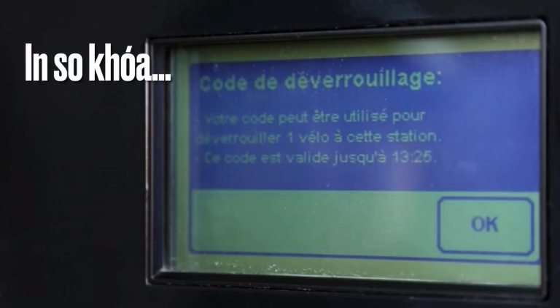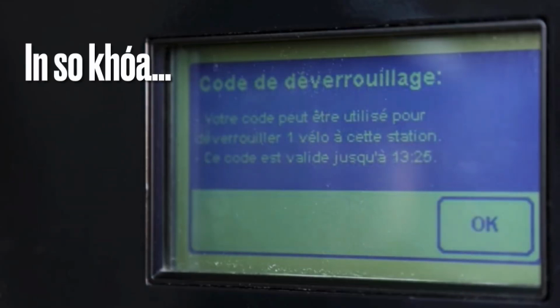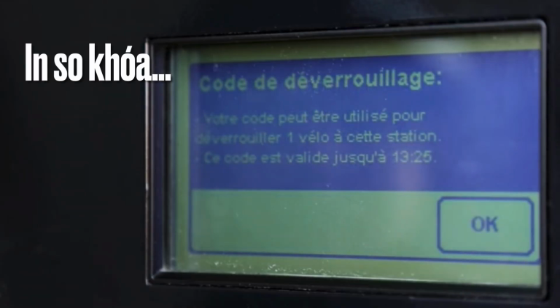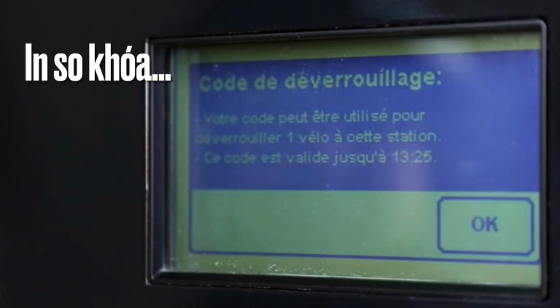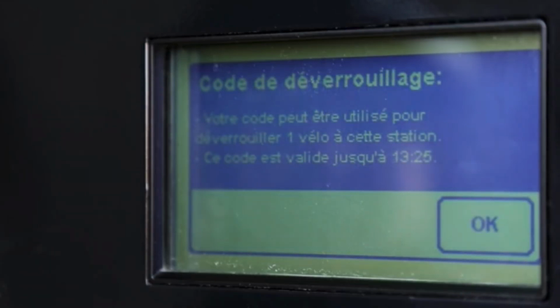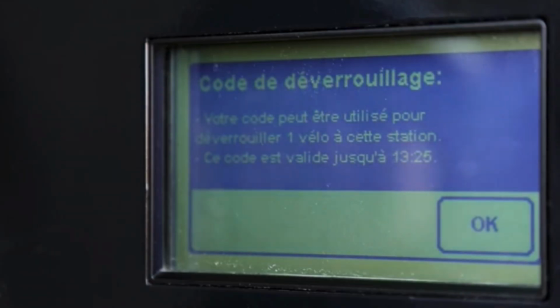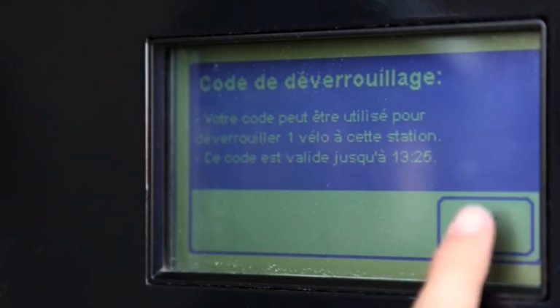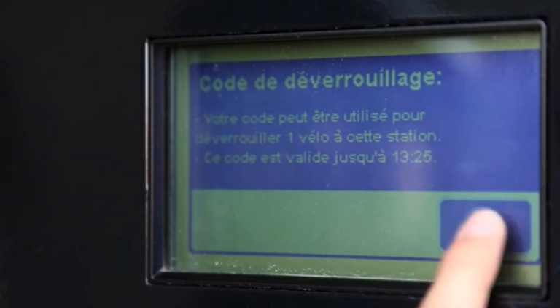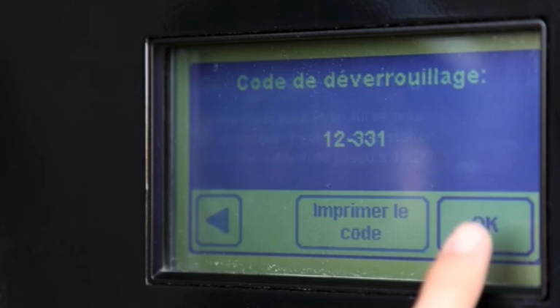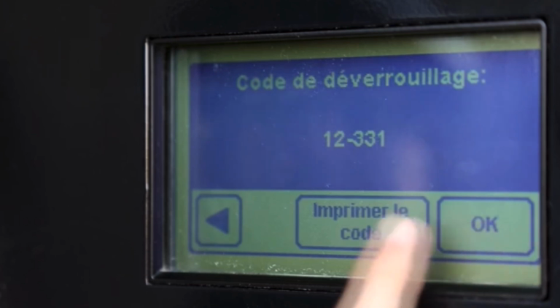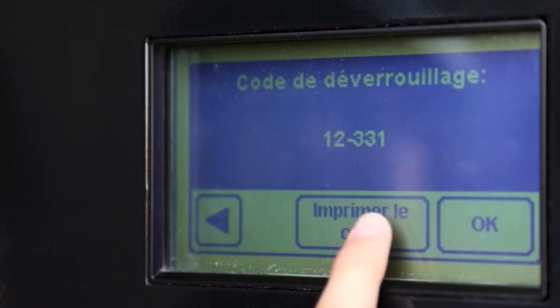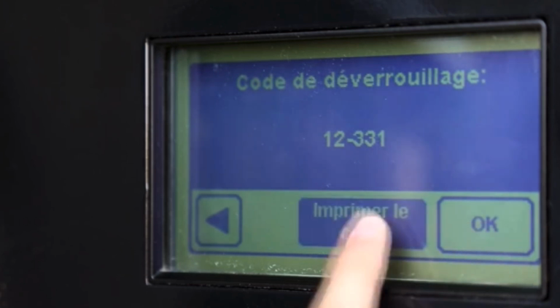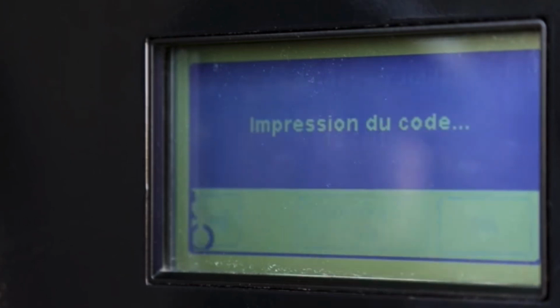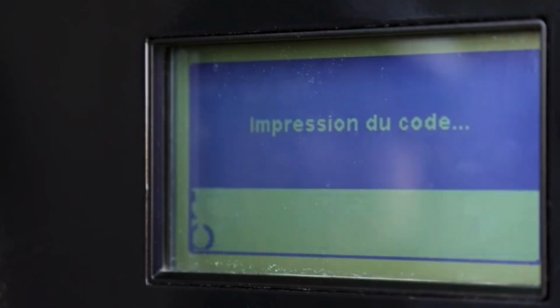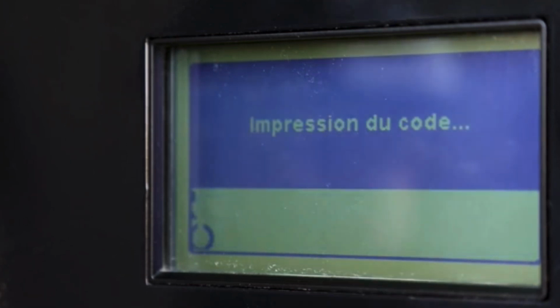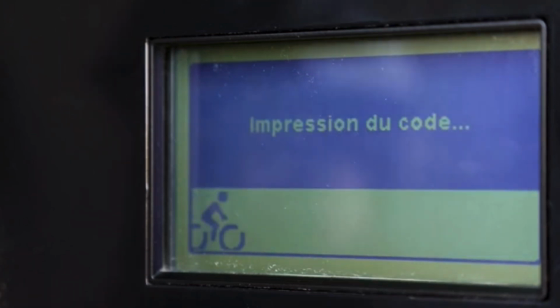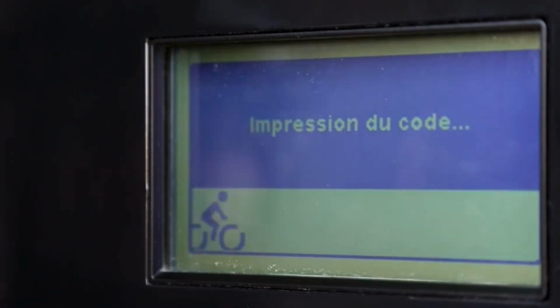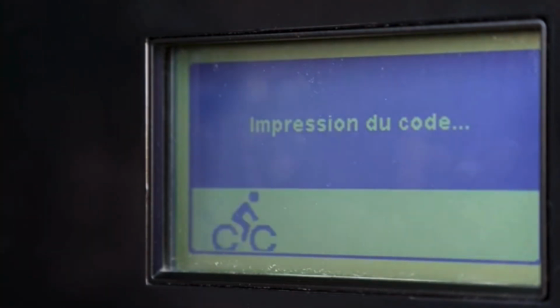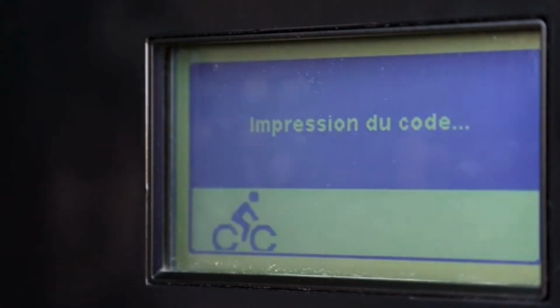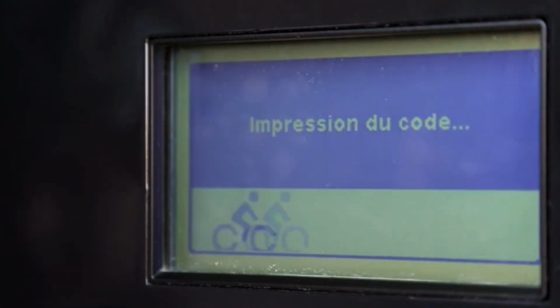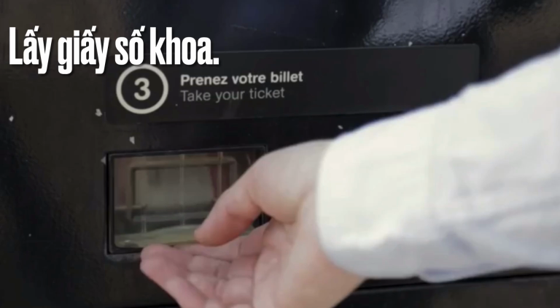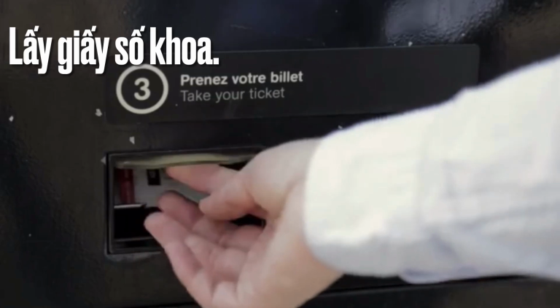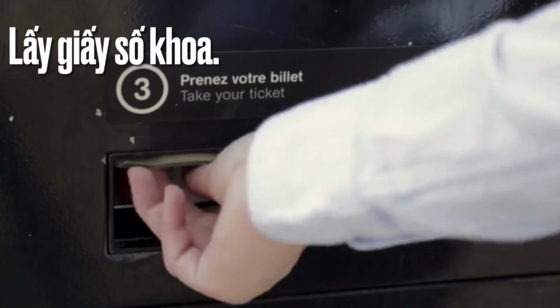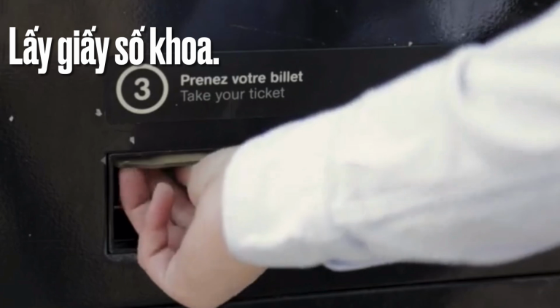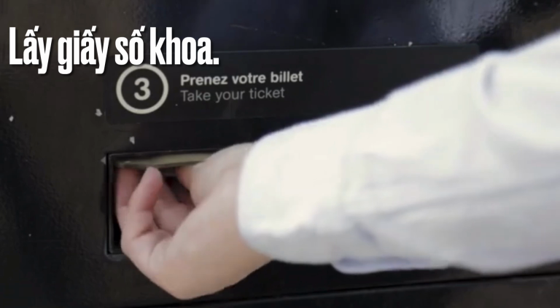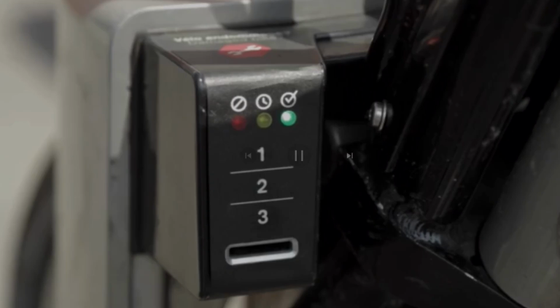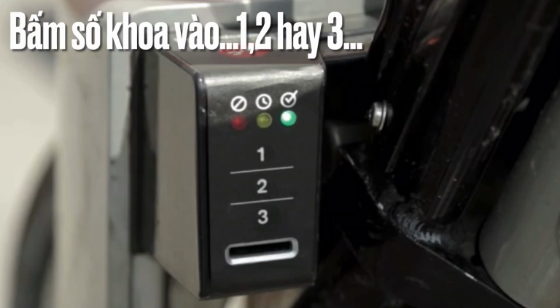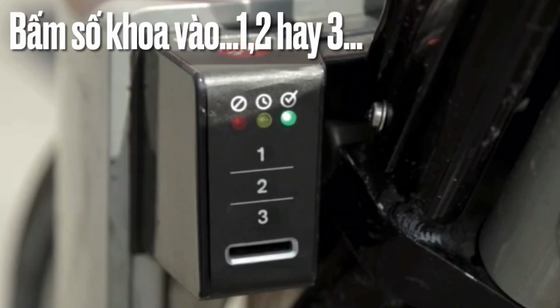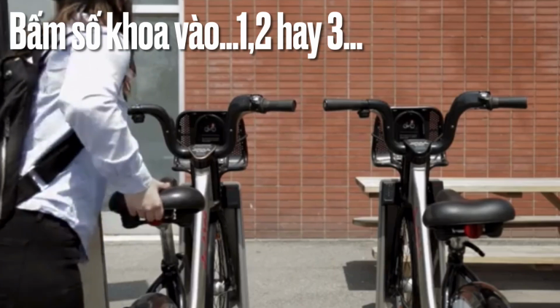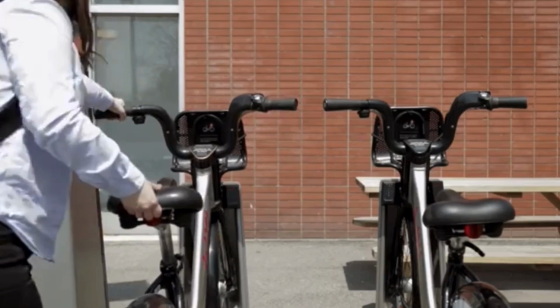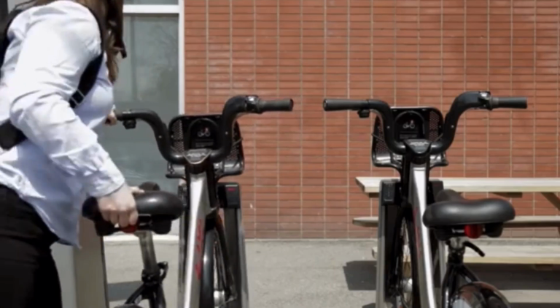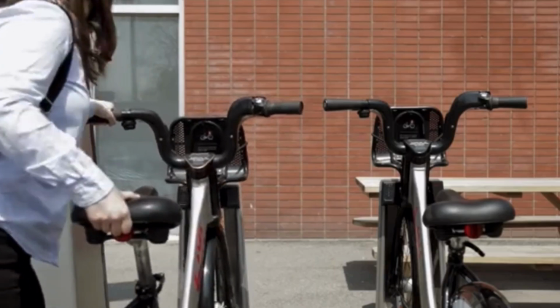If the red light comes on, the bike is not properly locked and you must start over. If the light remains red after several attempts, return your bike to another available bike dock.